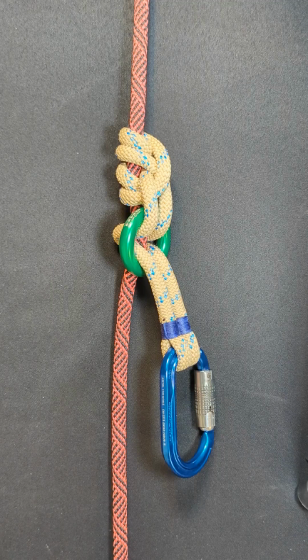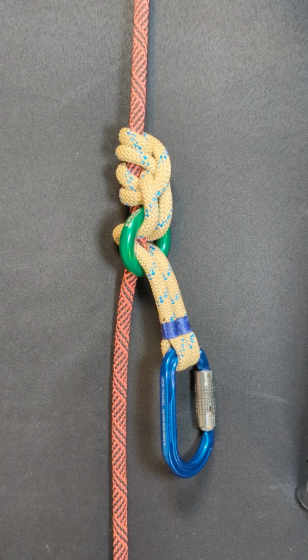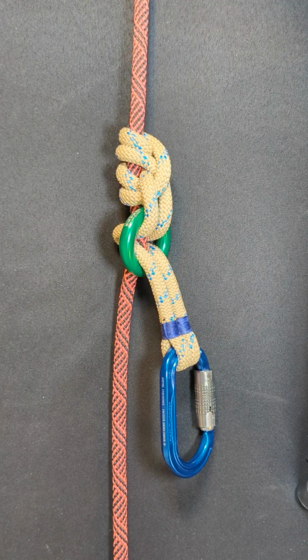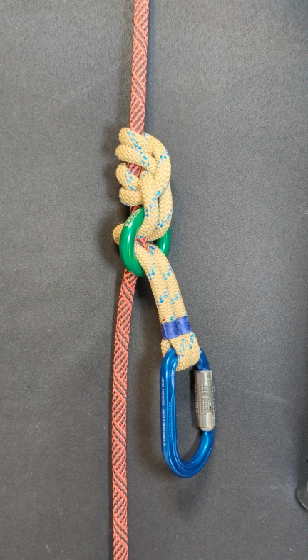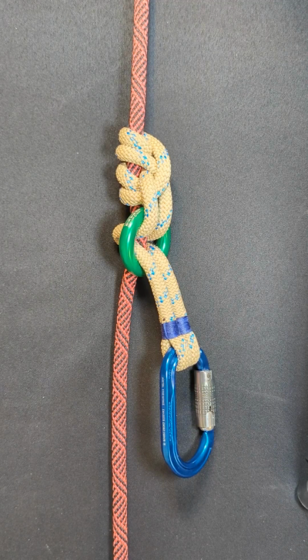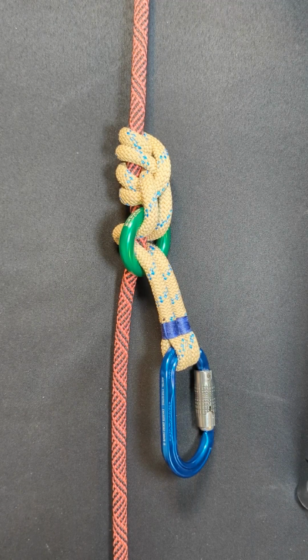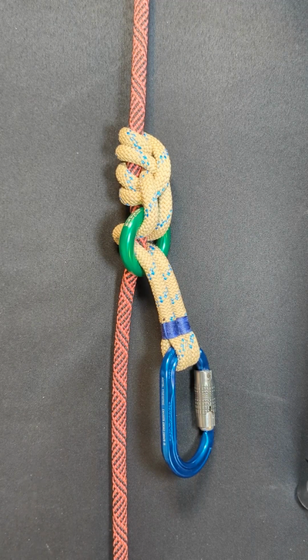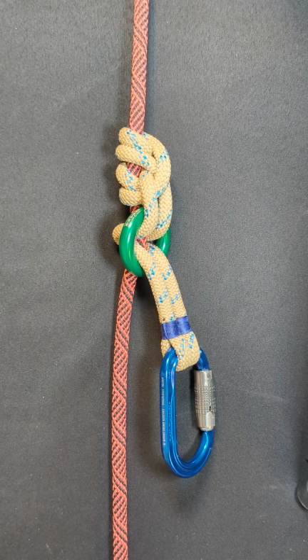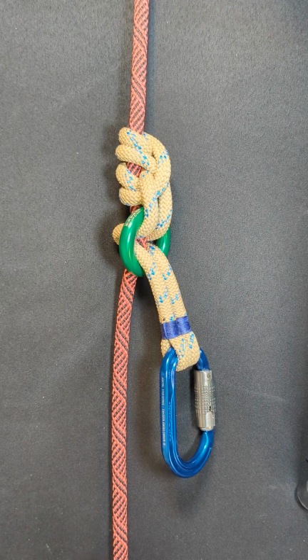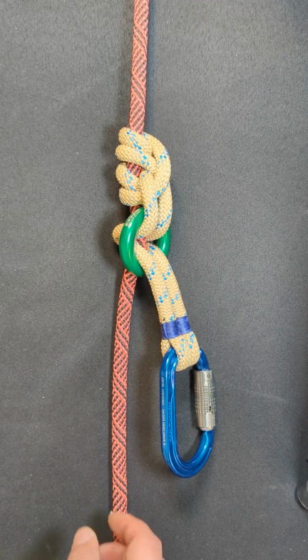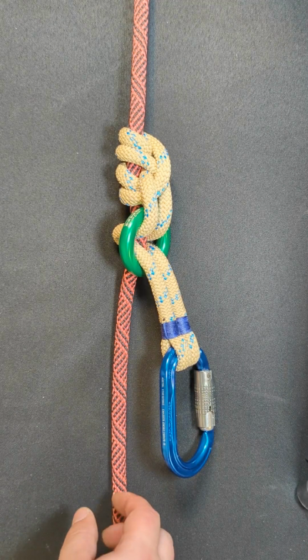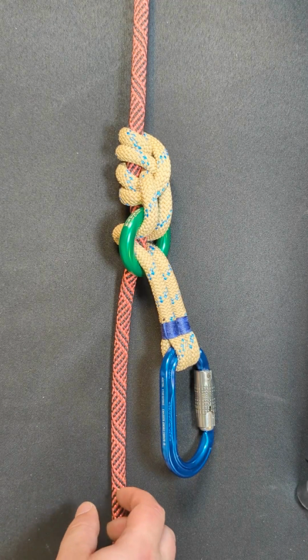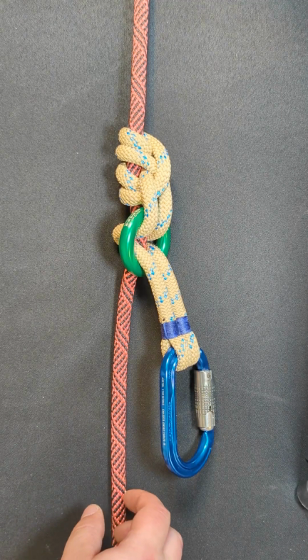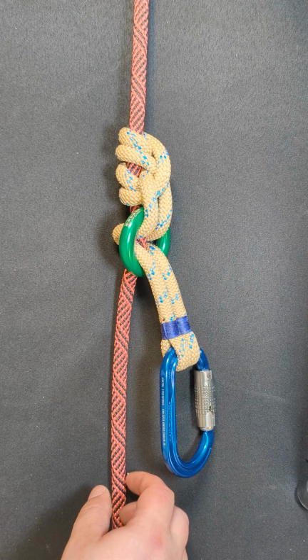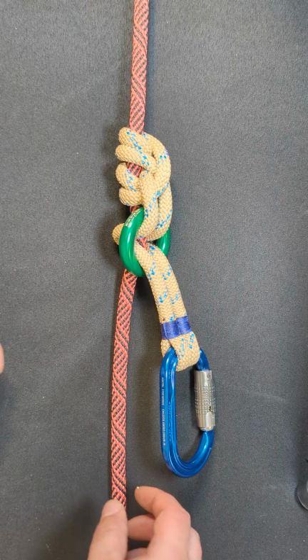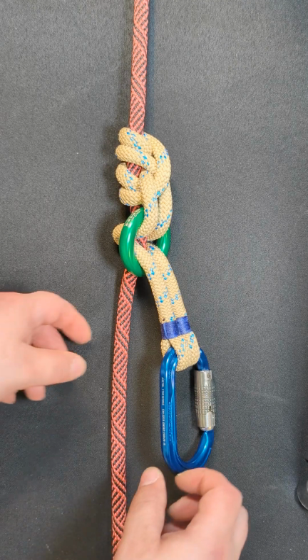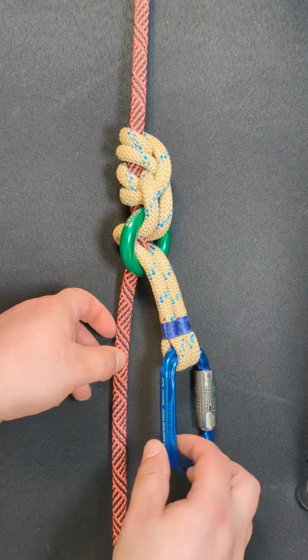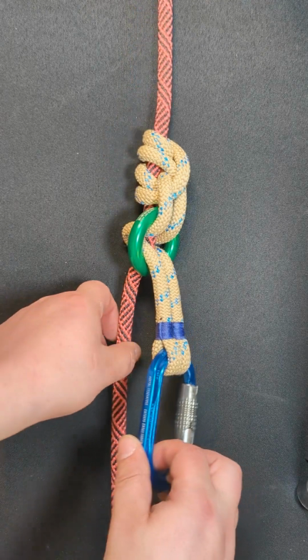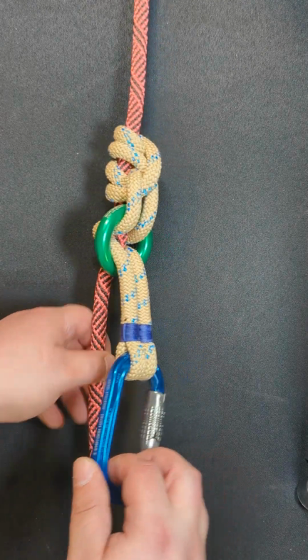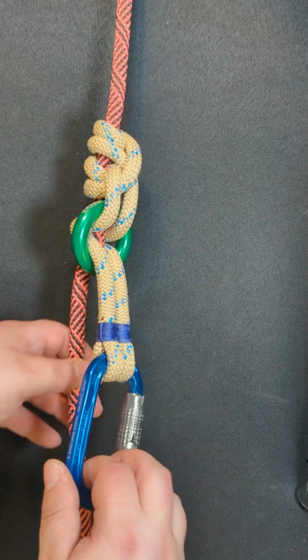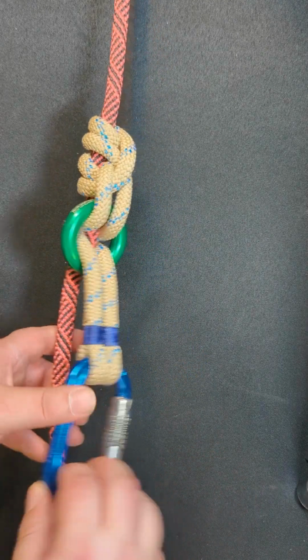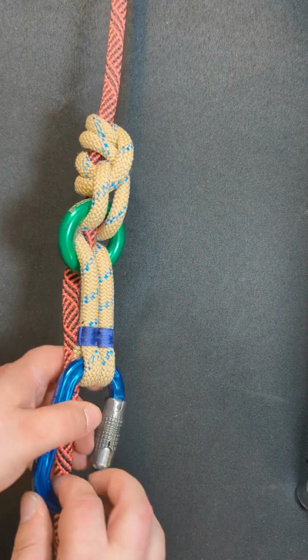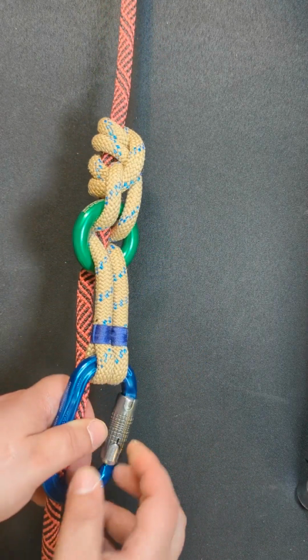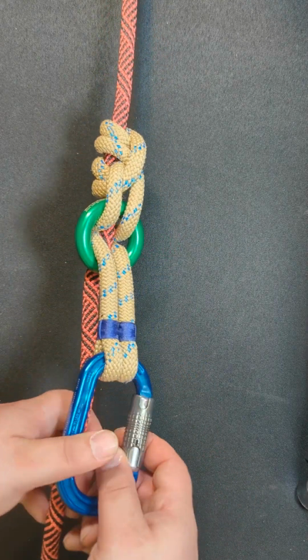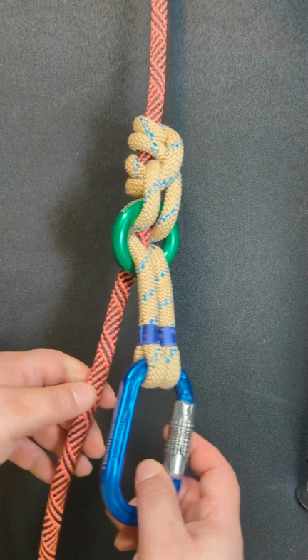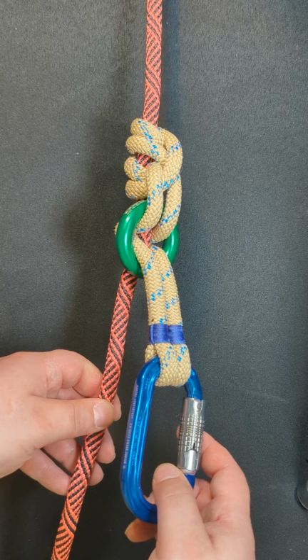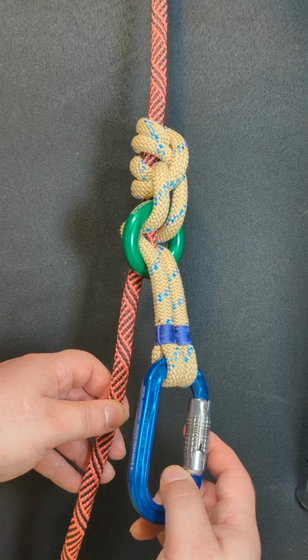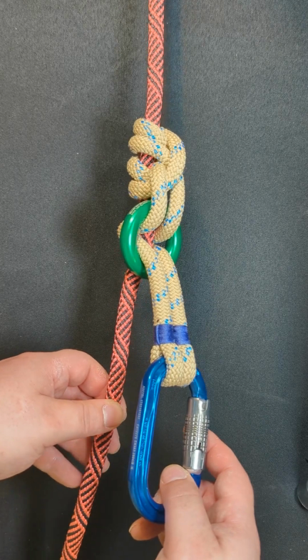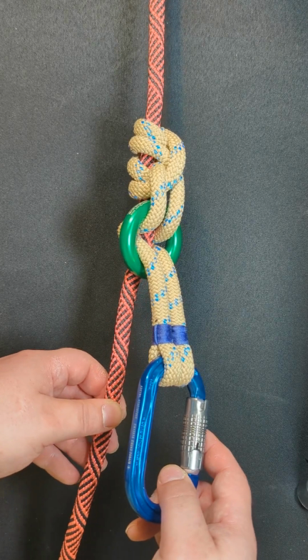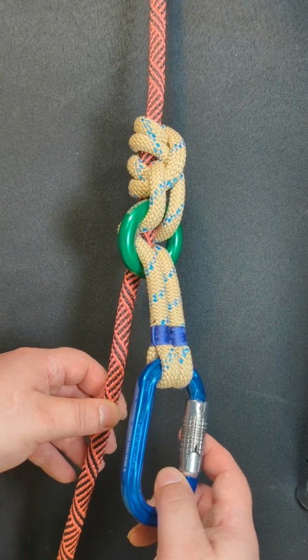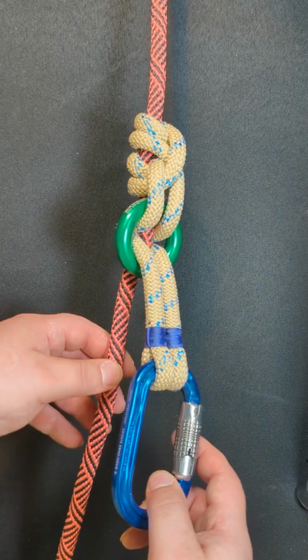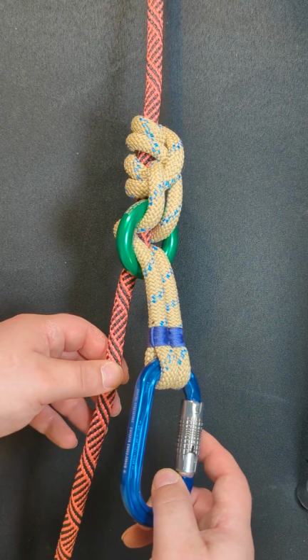Hey everyone, welcome back to my channel. Today we've got another how-to video for the latest hitch that I've invented. Introducing the Quantum Hitch.